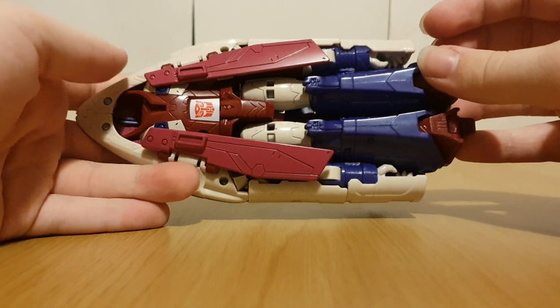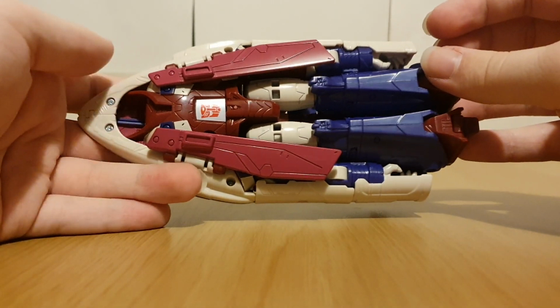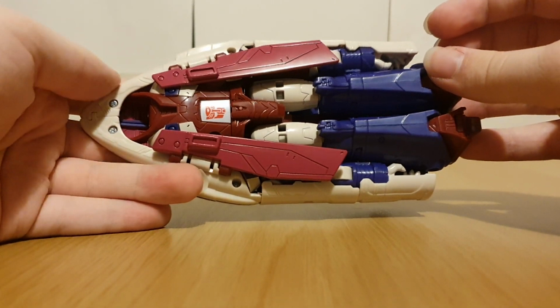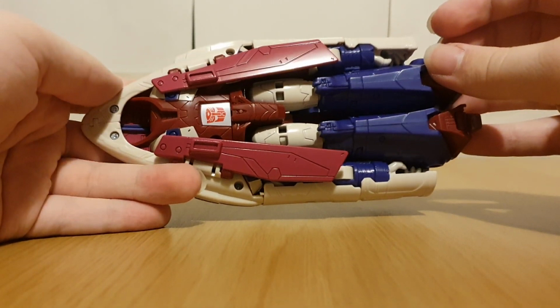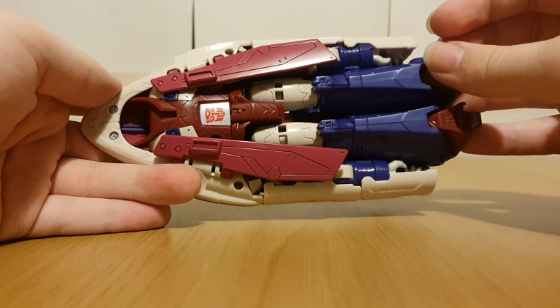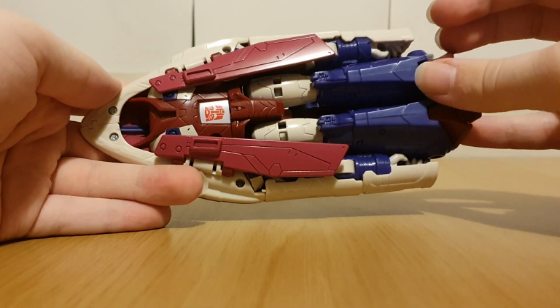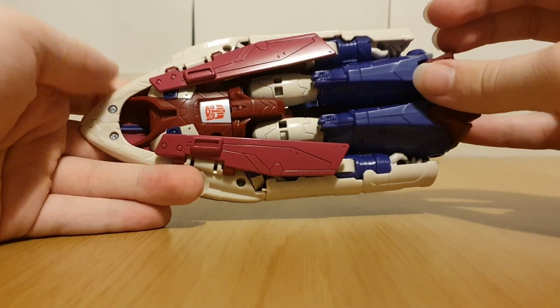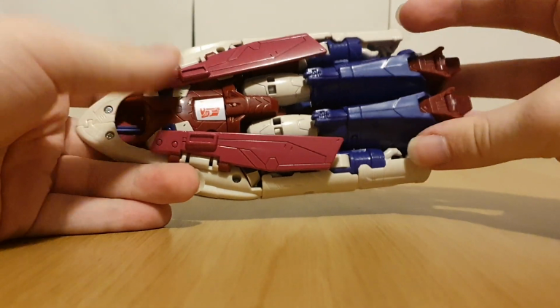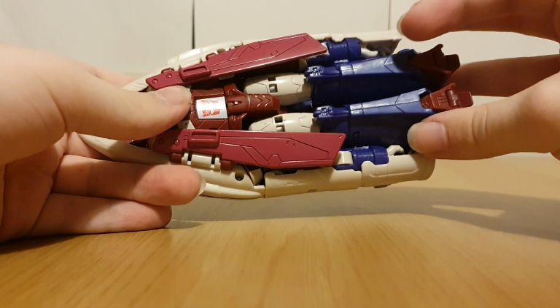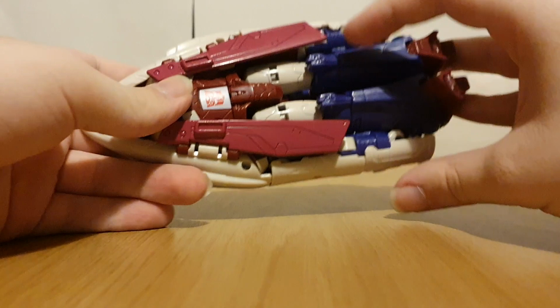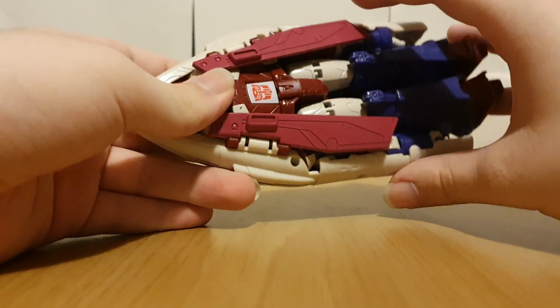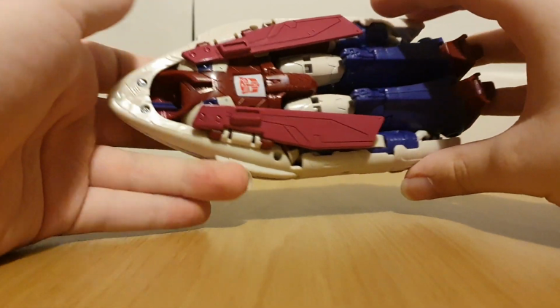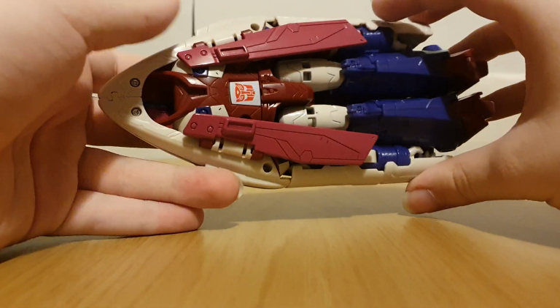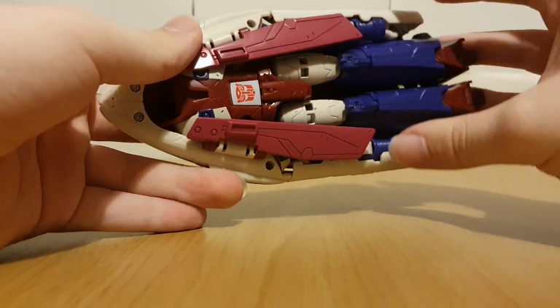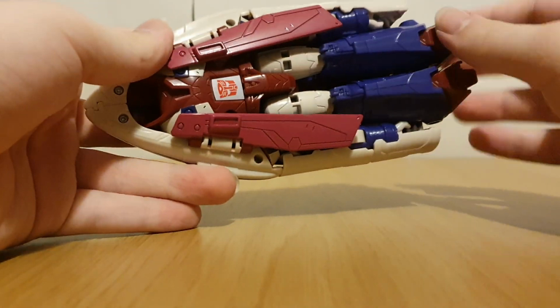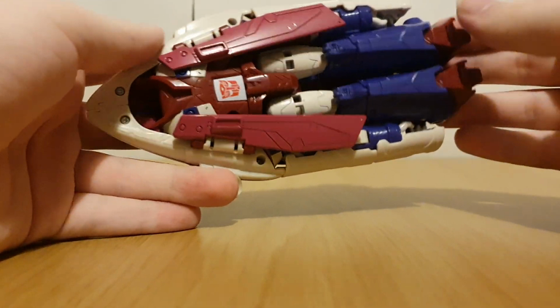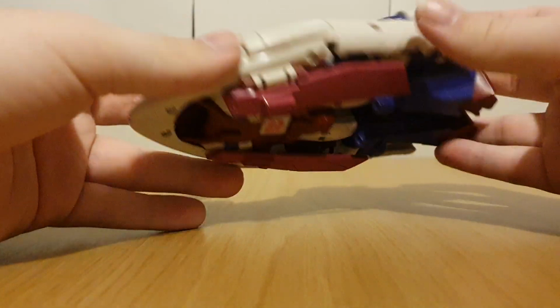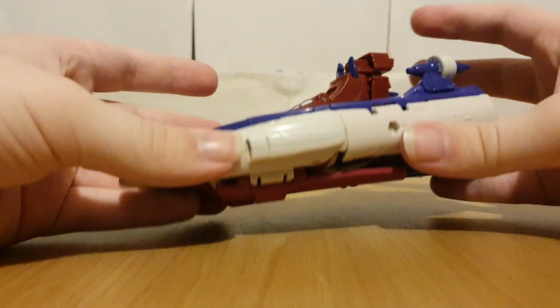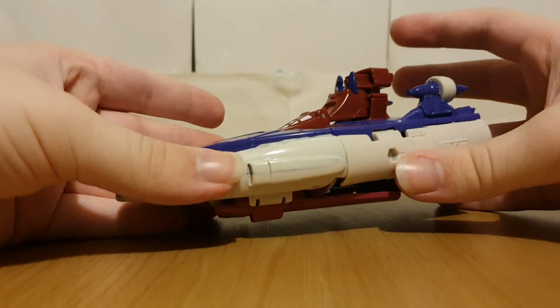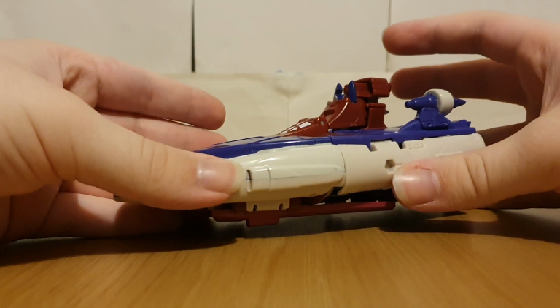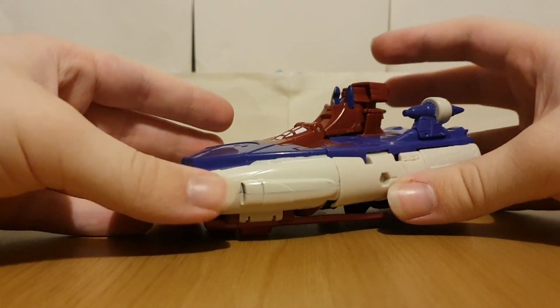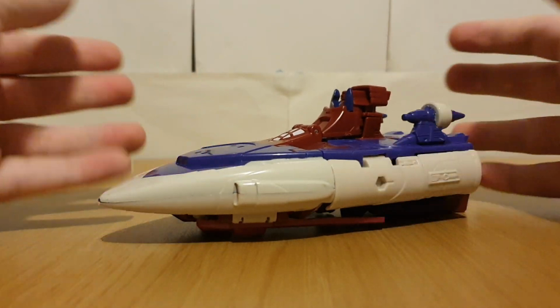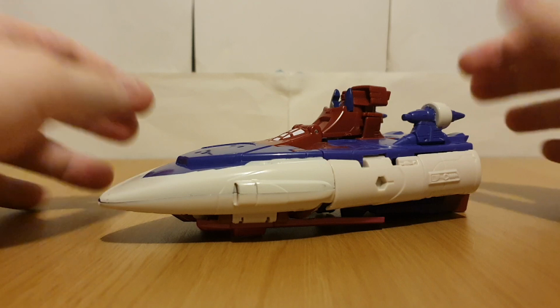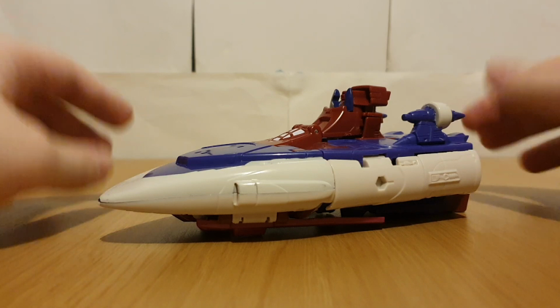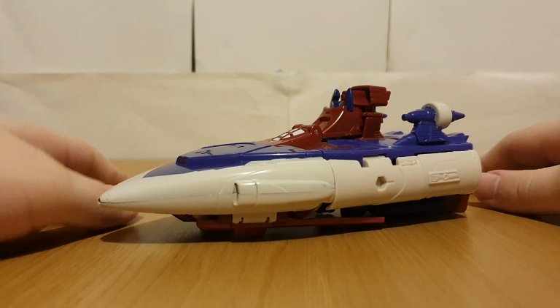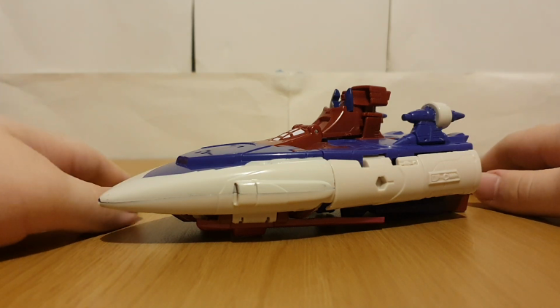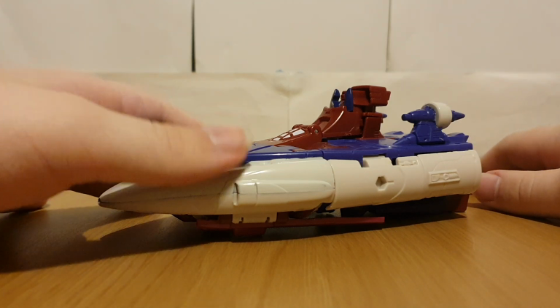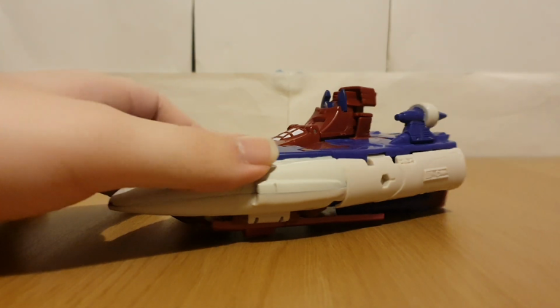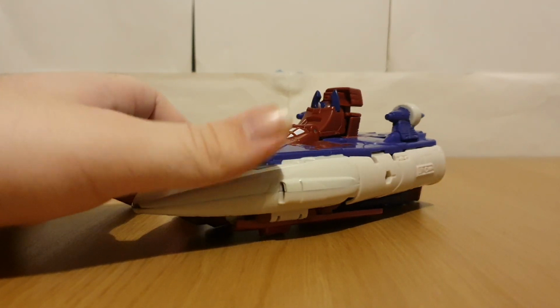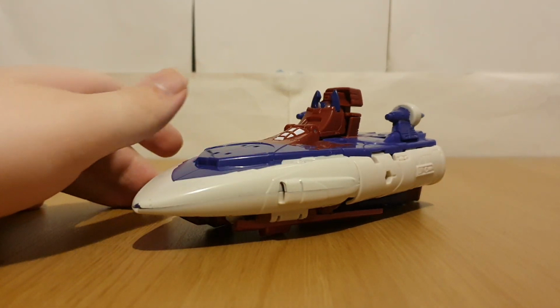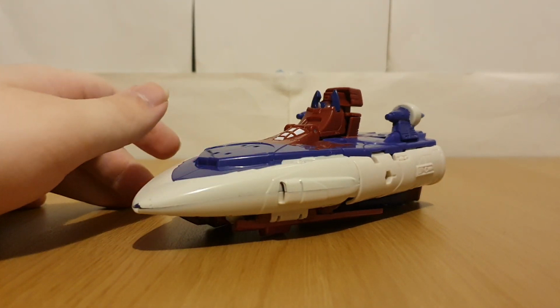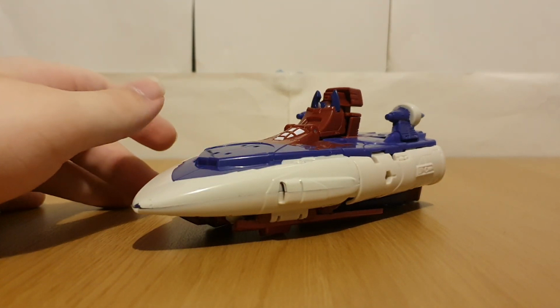This guy is kind of a shellformer, but that's normal with the Scourge mold. Even the G1 Scourge toy is a shellformer, so that's to be expected.